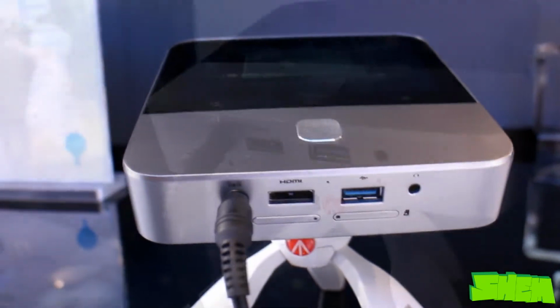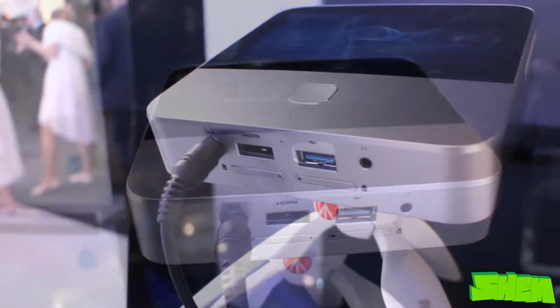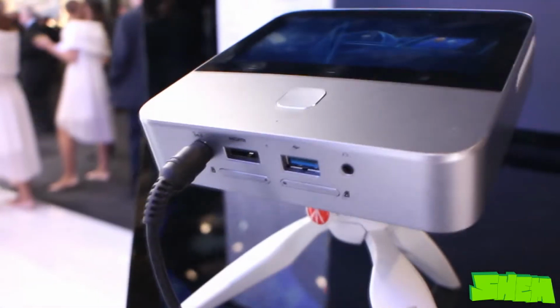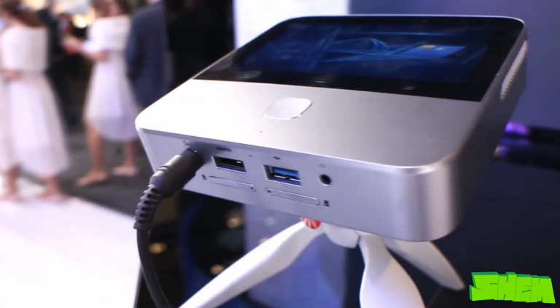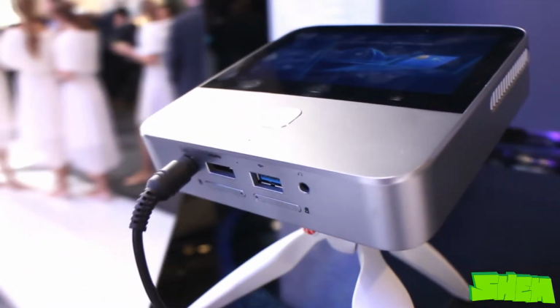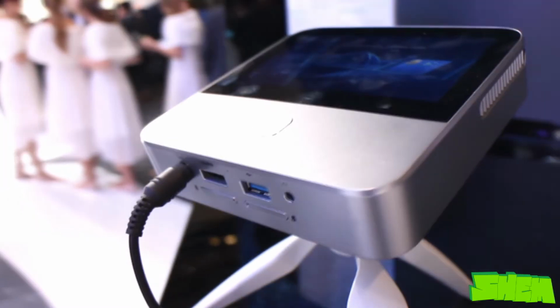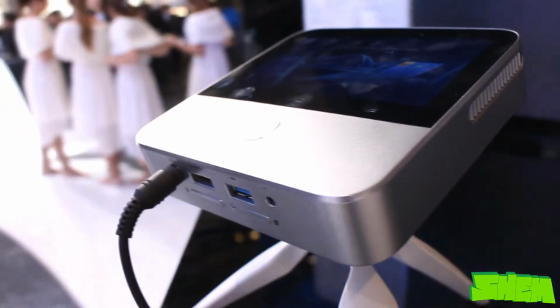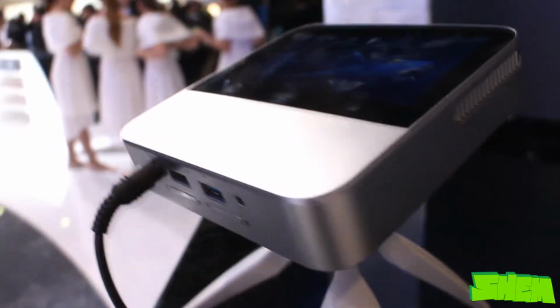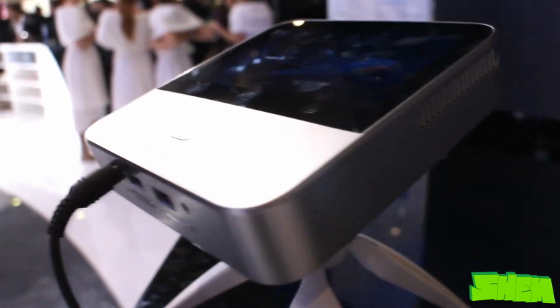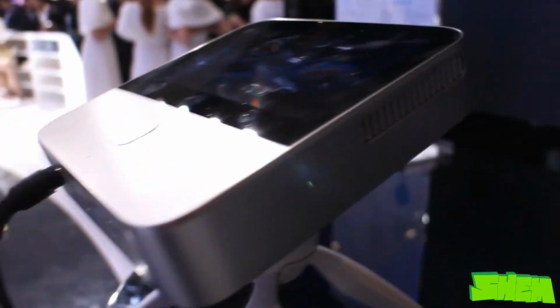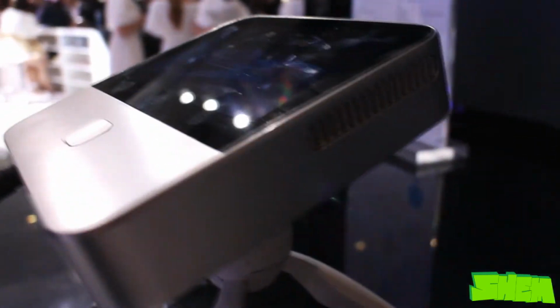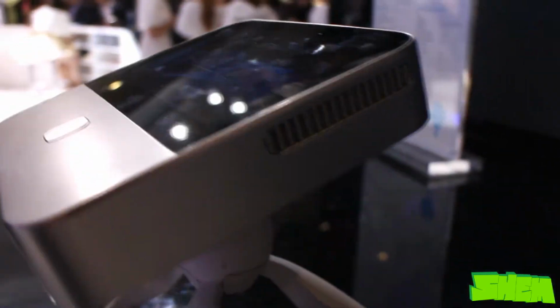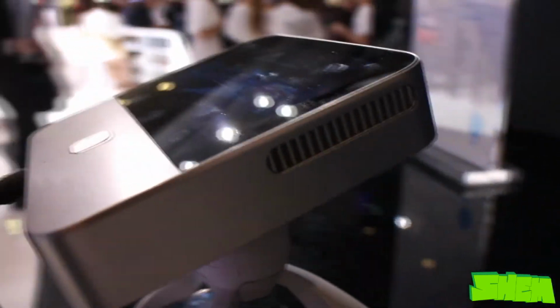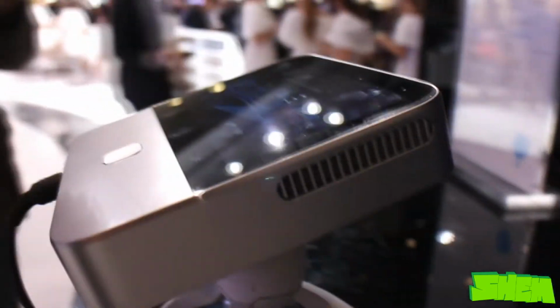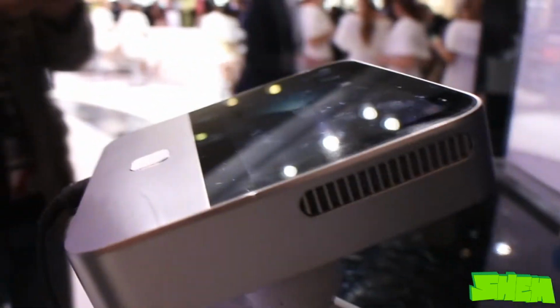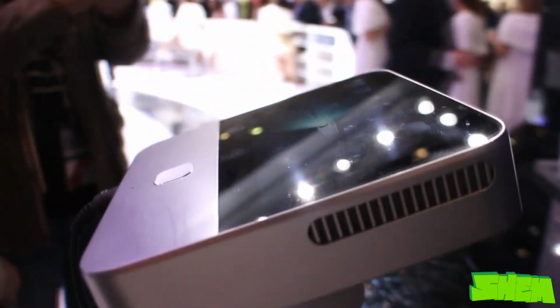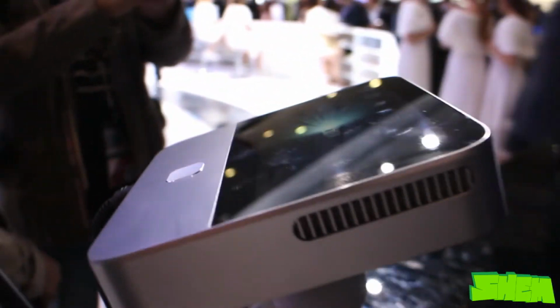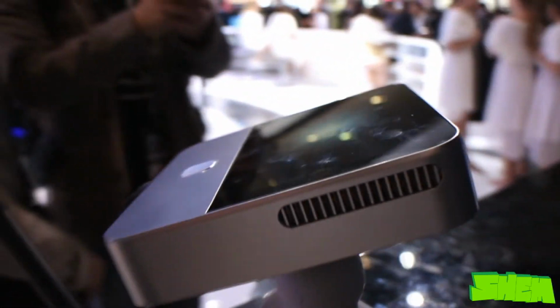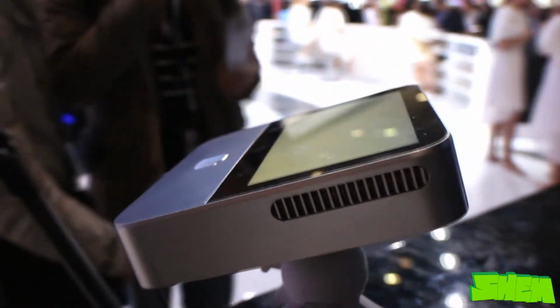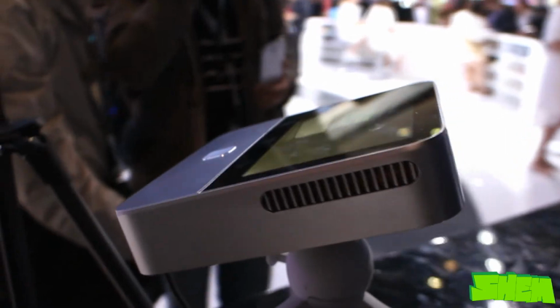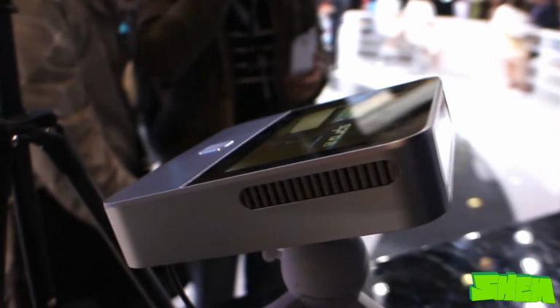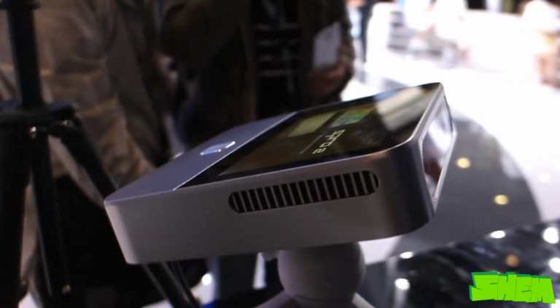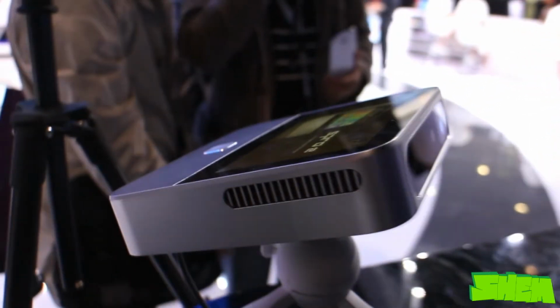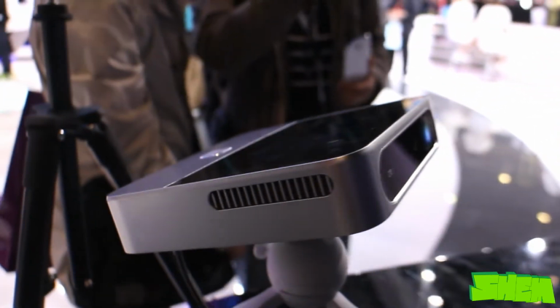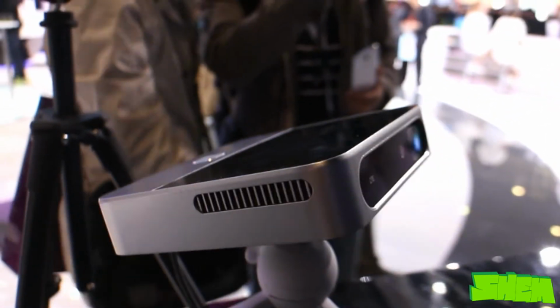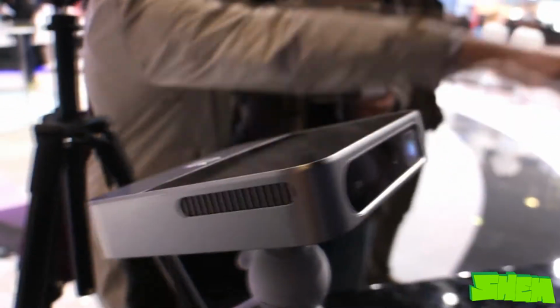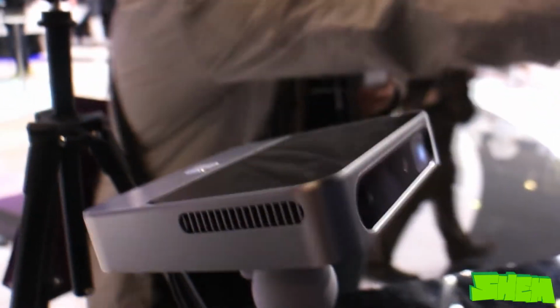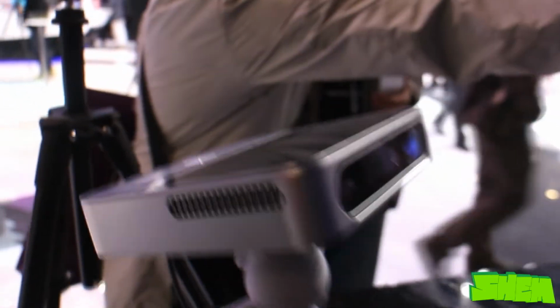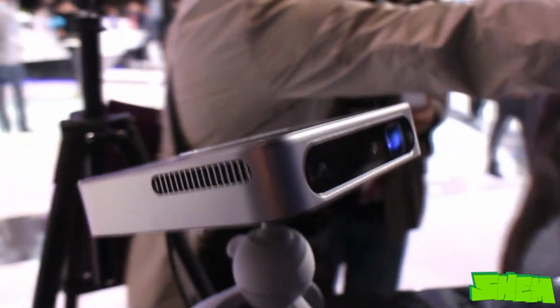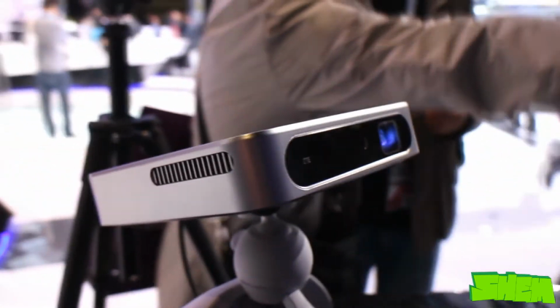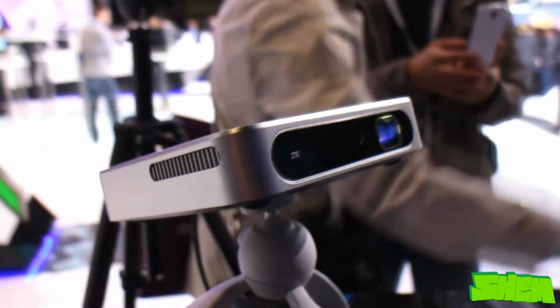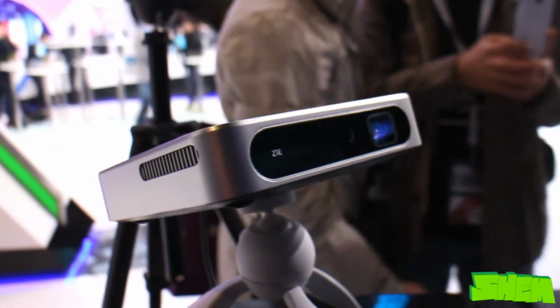Thanks to the SIM card slot, the device can function as an LTE hotspot for up to 8 devices. On the right side there is a vent from a fan, and in the front the ZTE logo and the lamp.